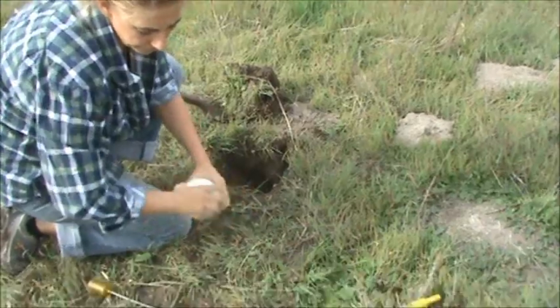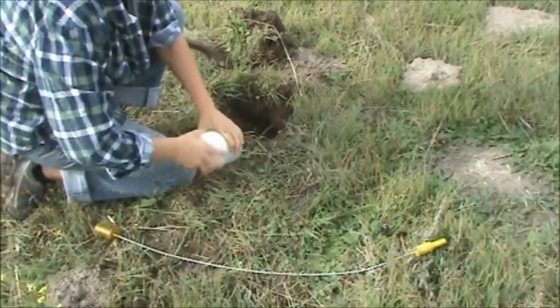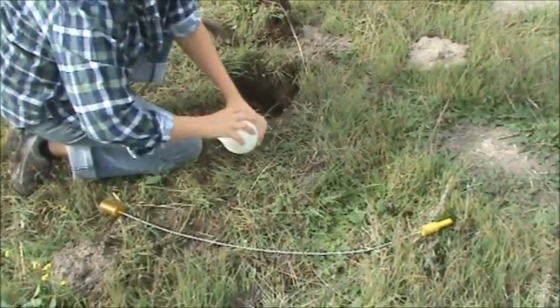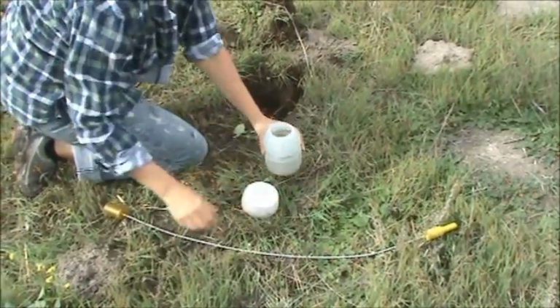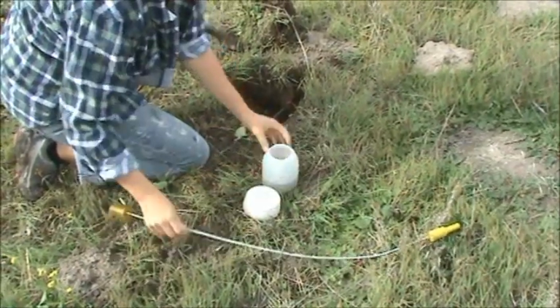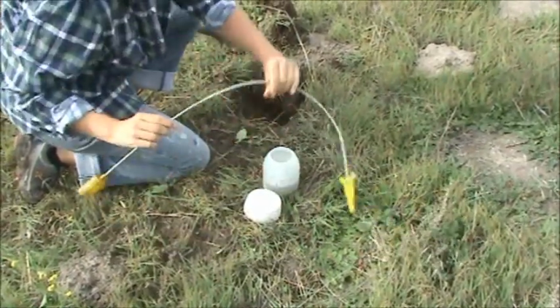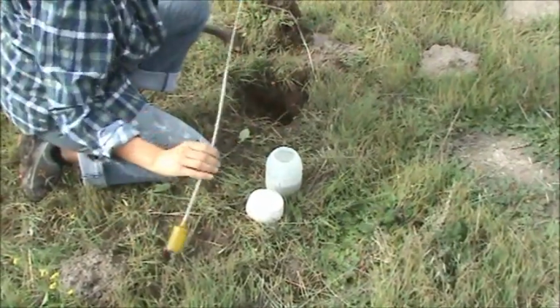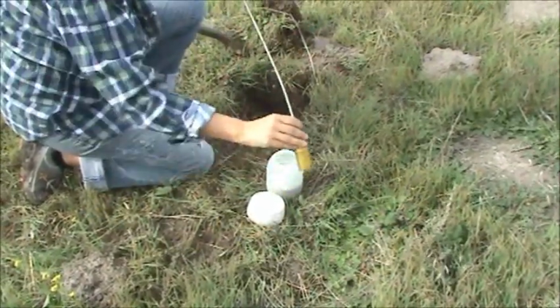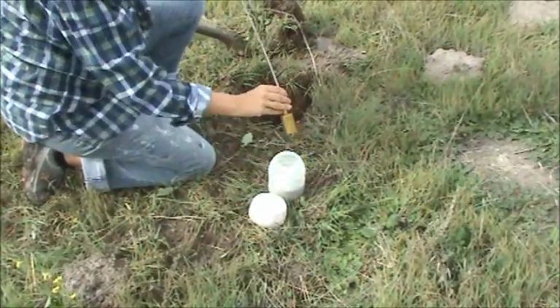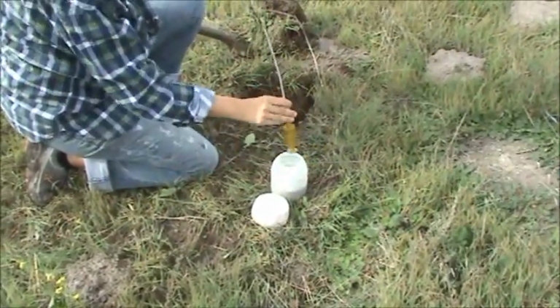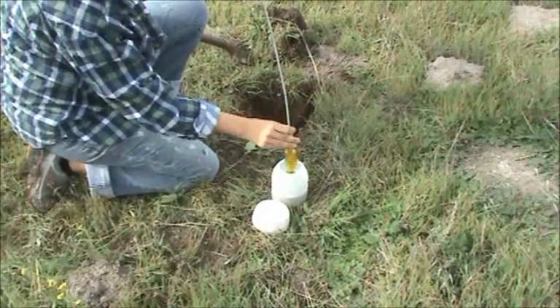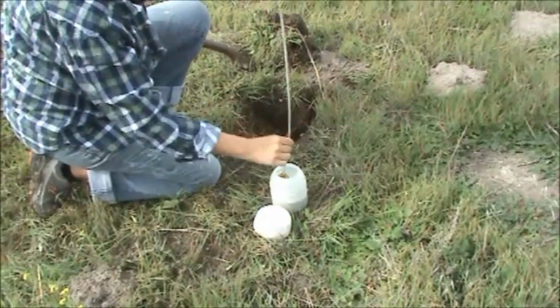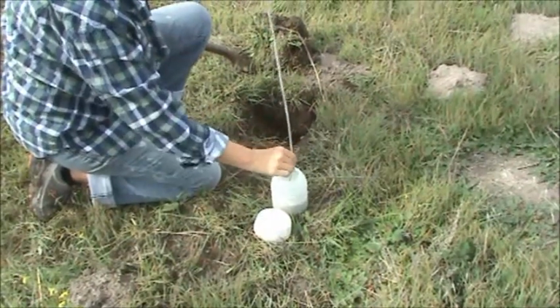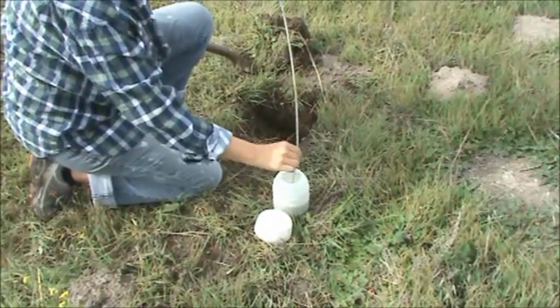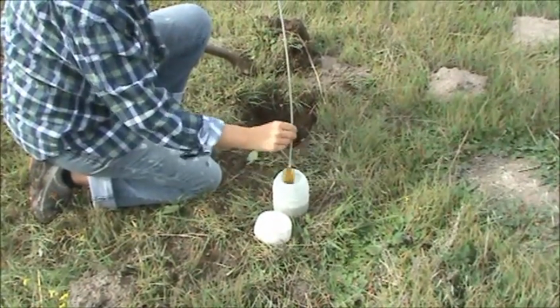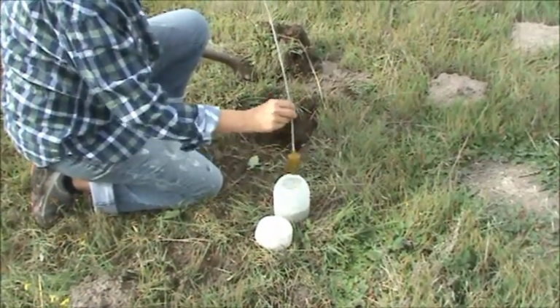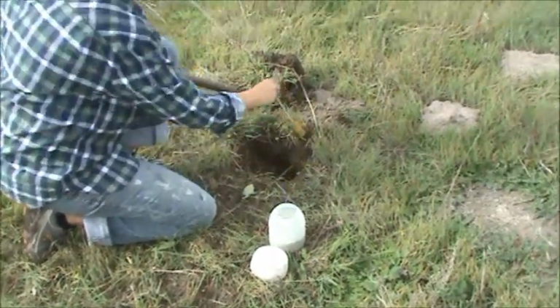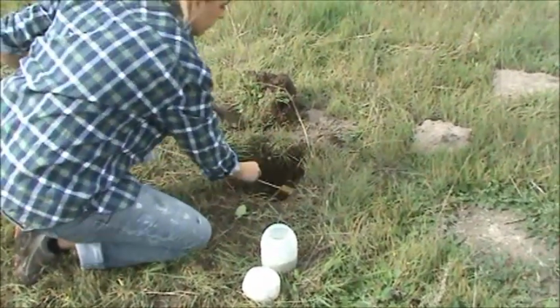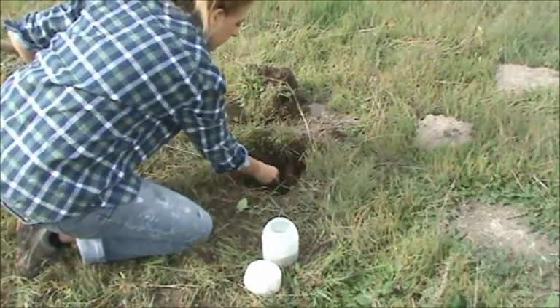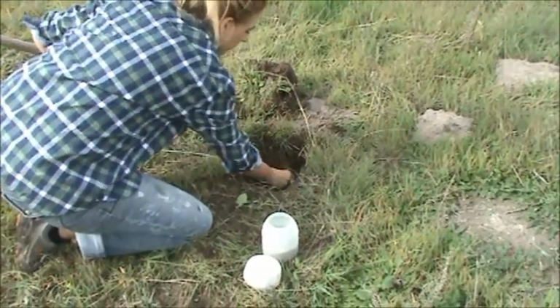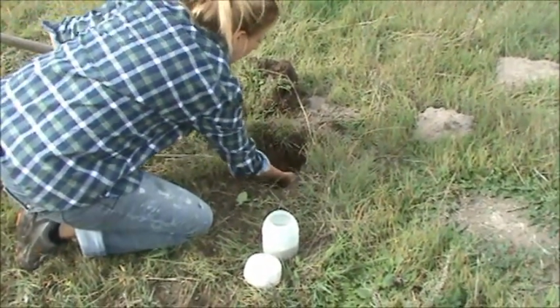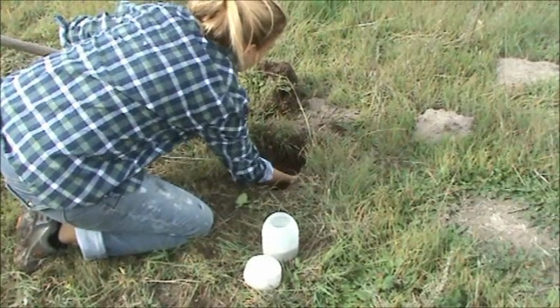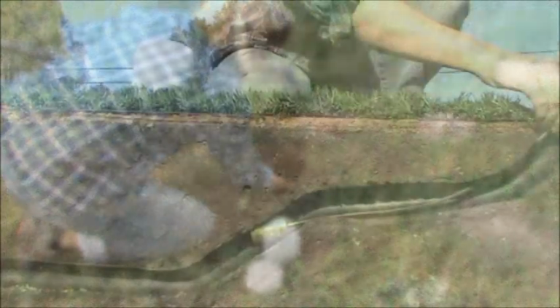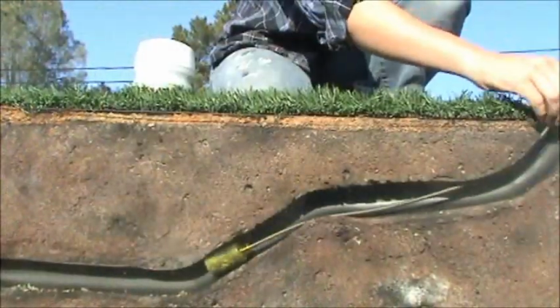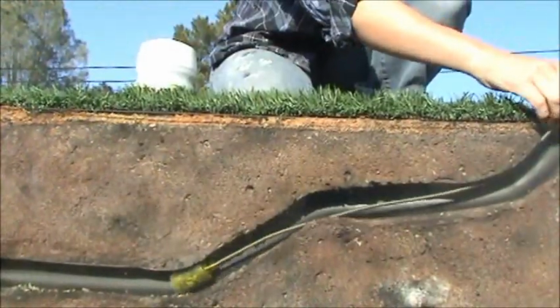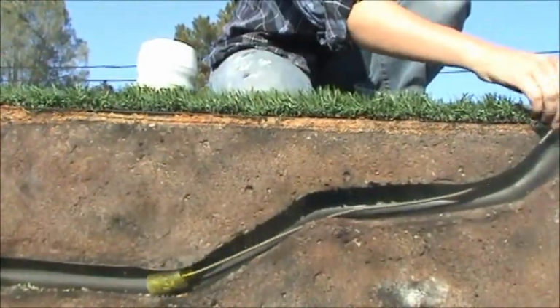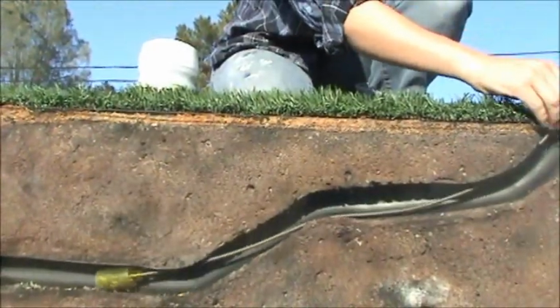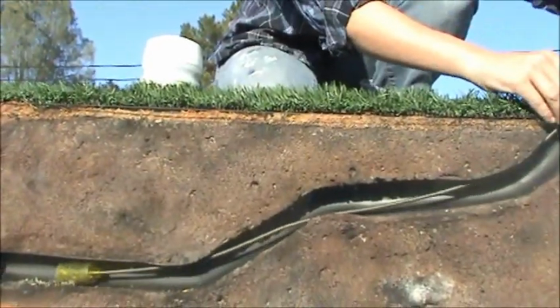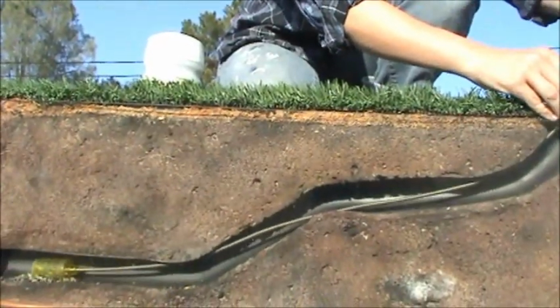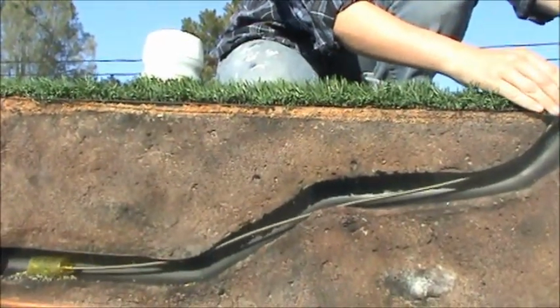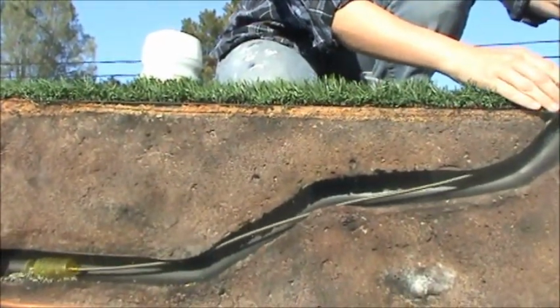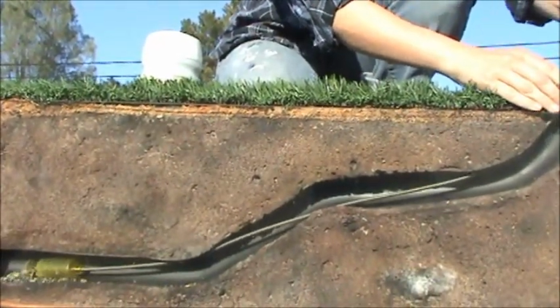Load your TGS applicator with the bait of your choice and insert it into the open hole. It works with any bait. Place the applicator as far as possible into the ground. Depress the control handle and remove in a shaking motion.